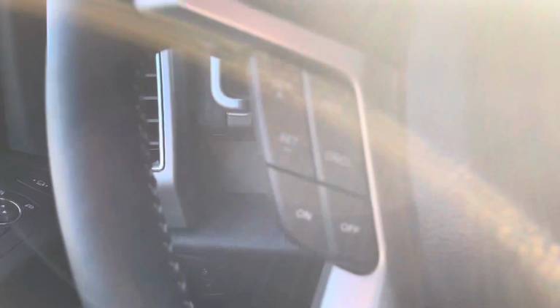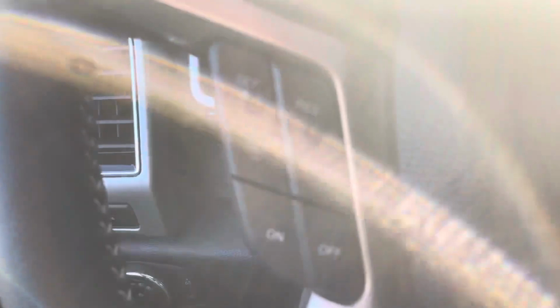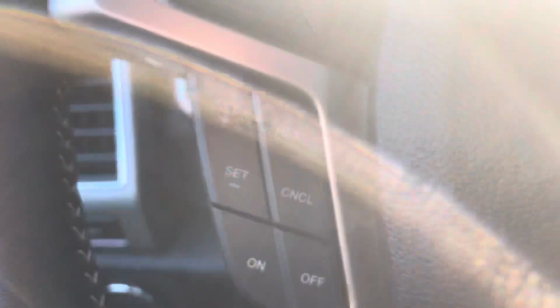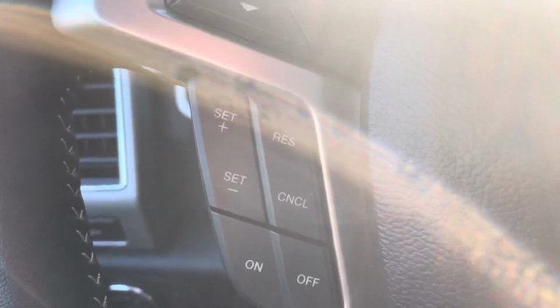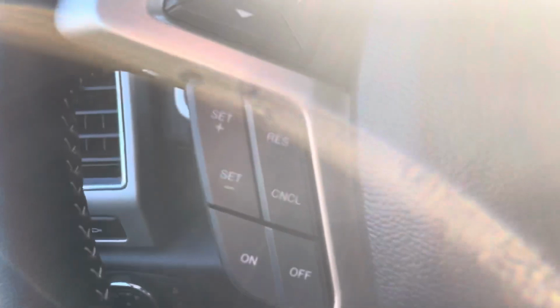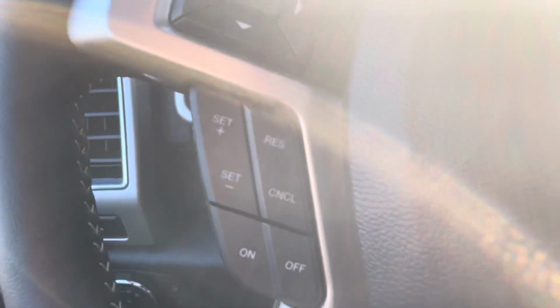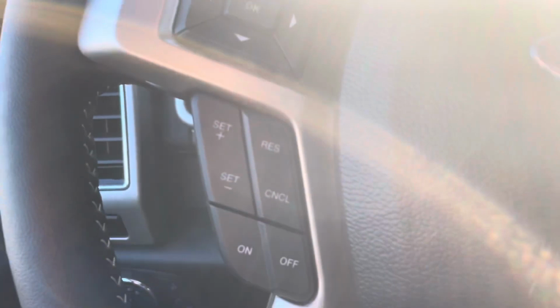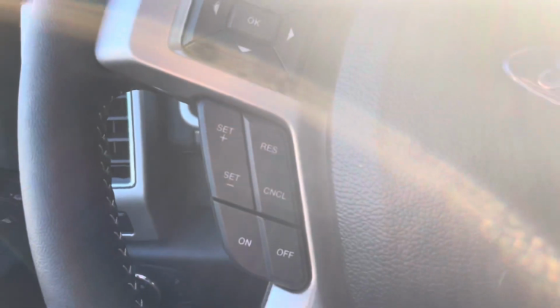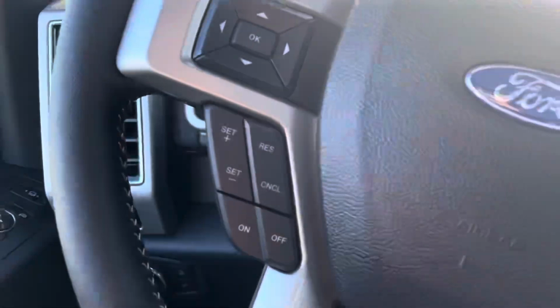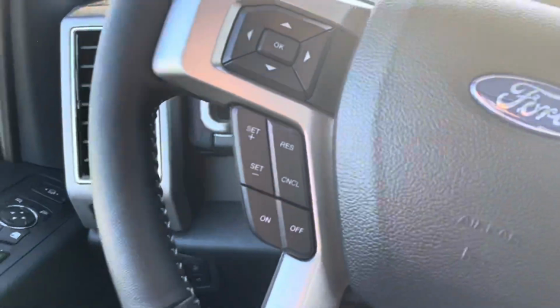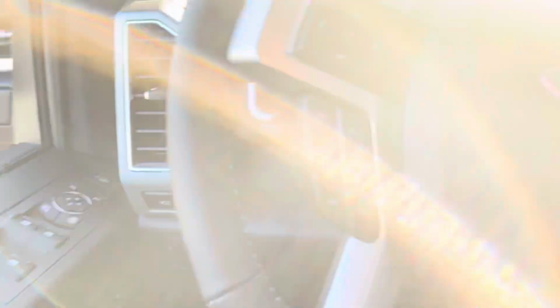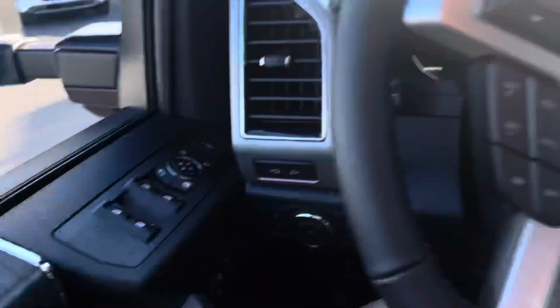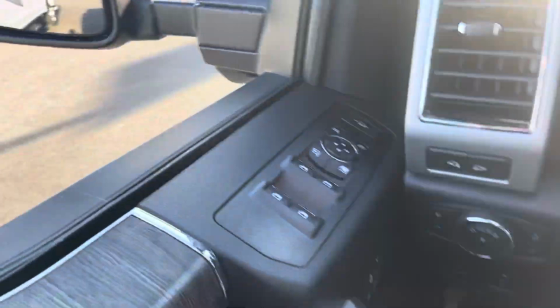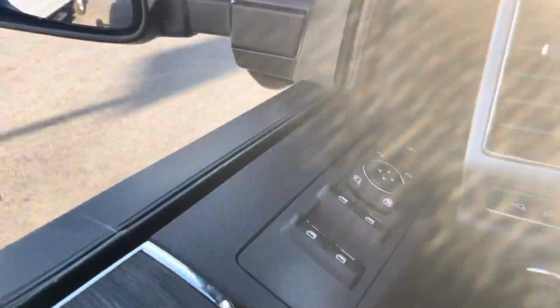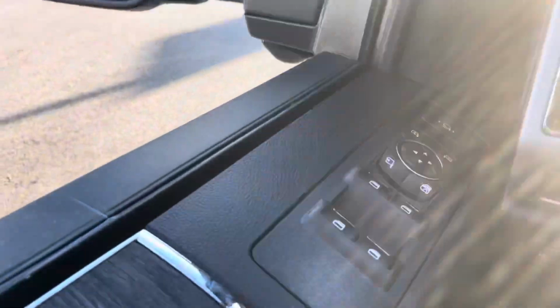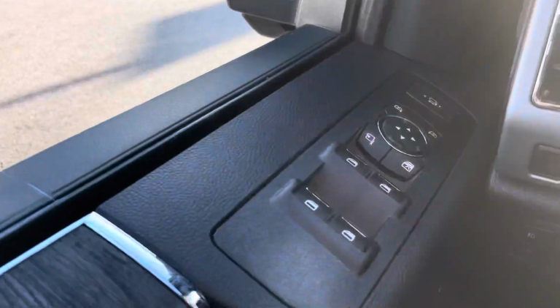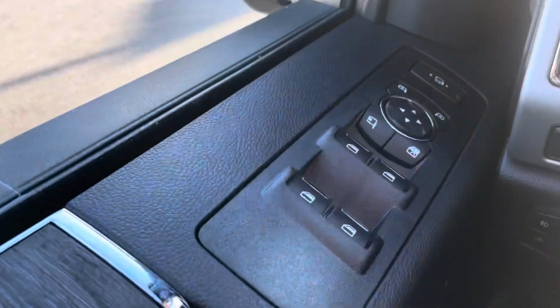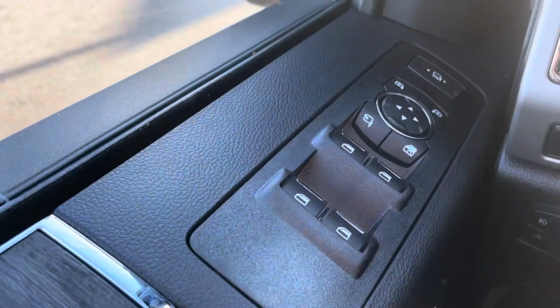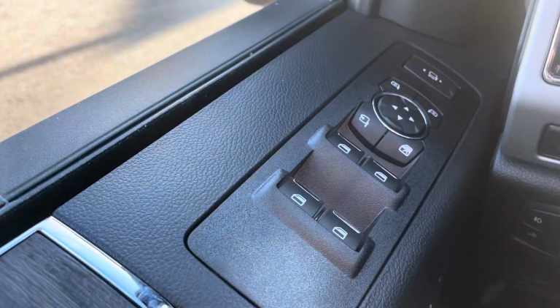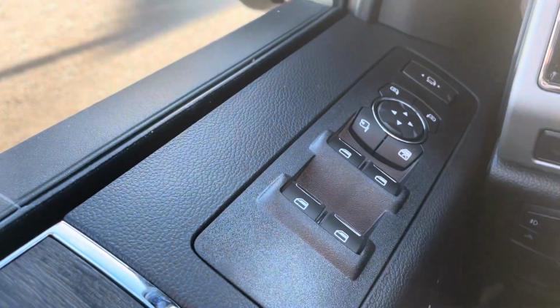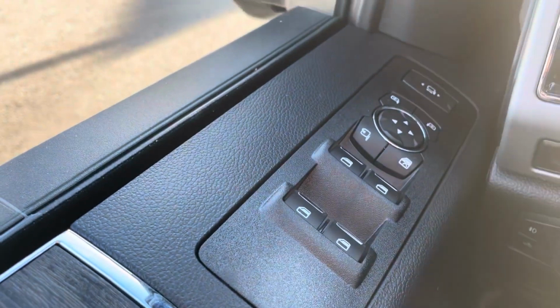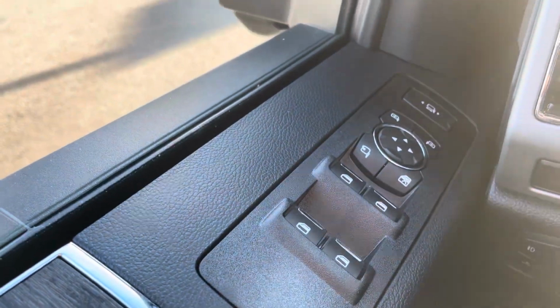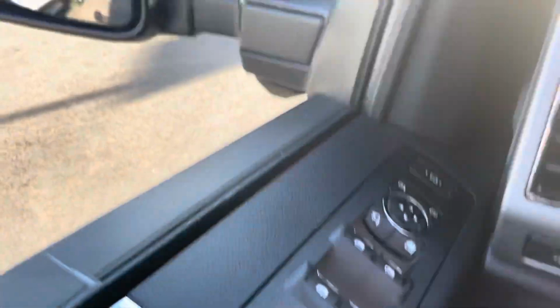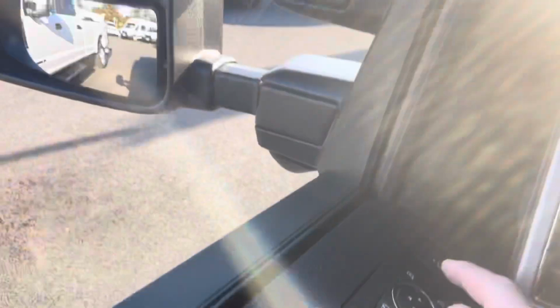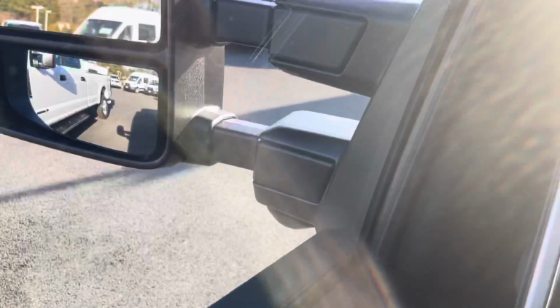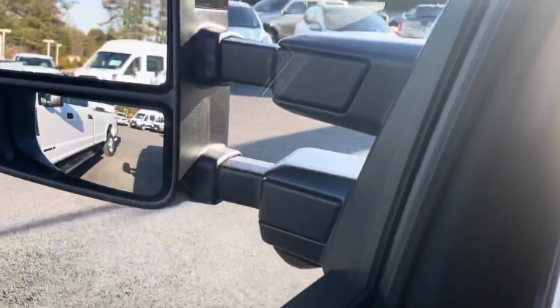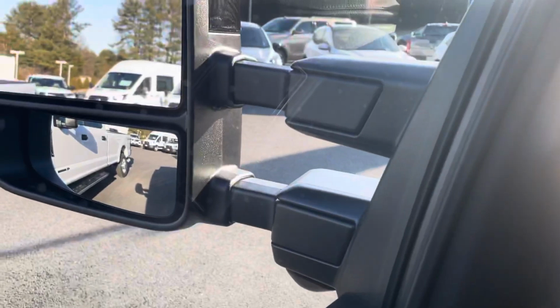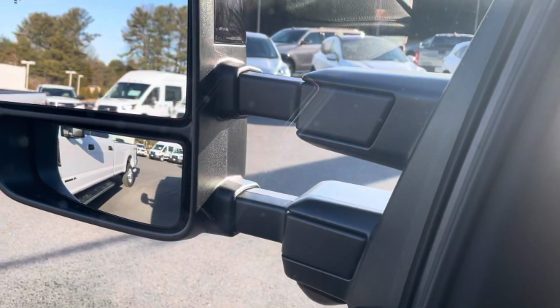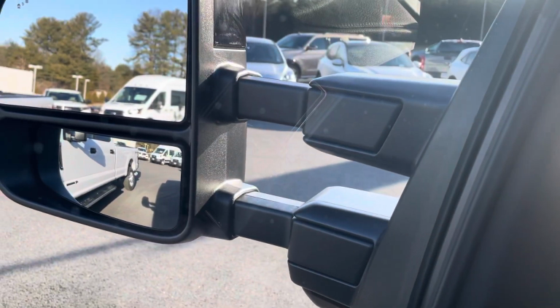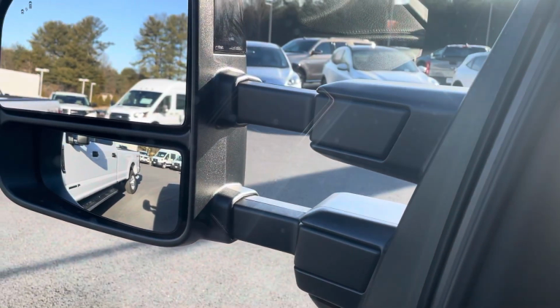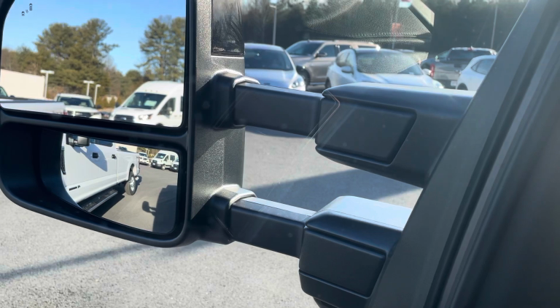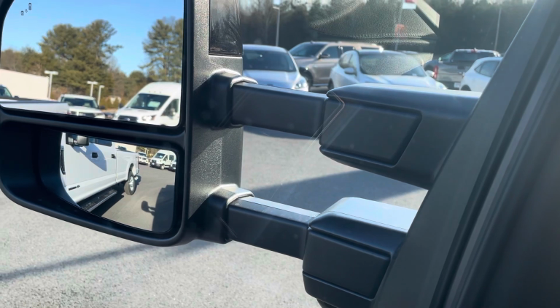A lot of fun stuff right here as well — extend your mirrors out.